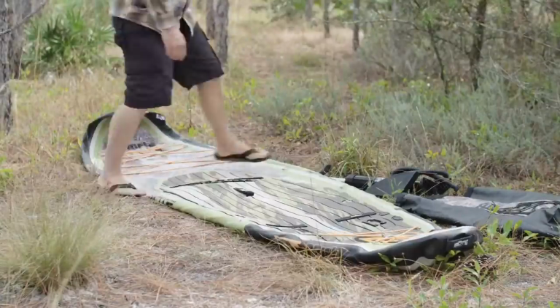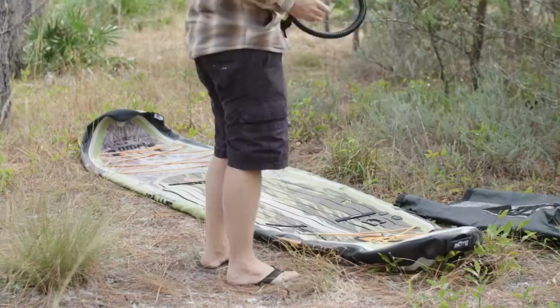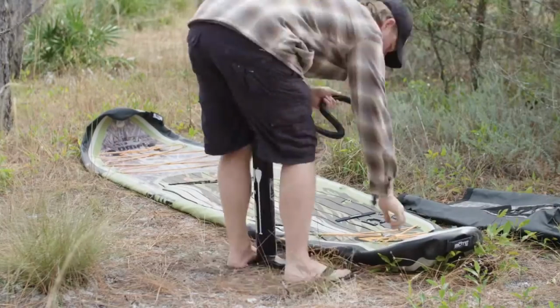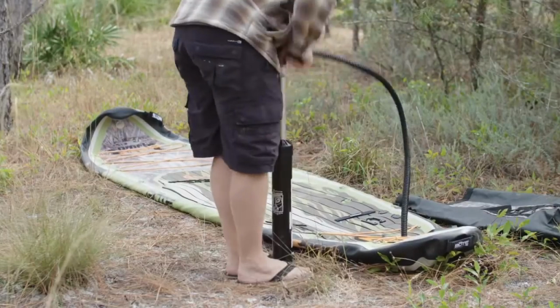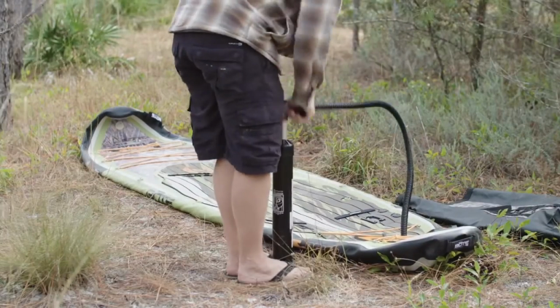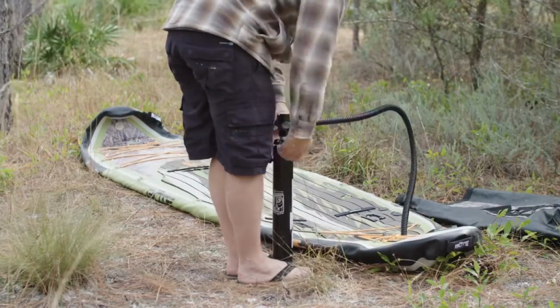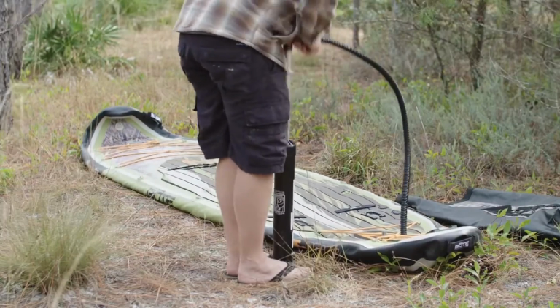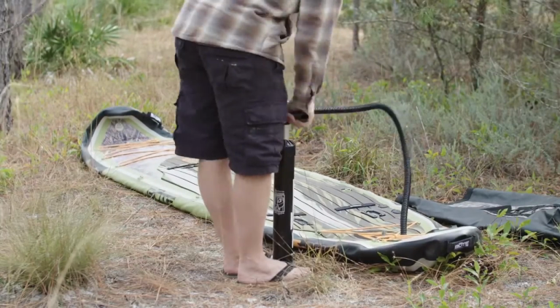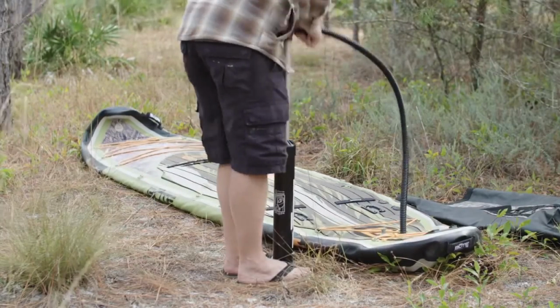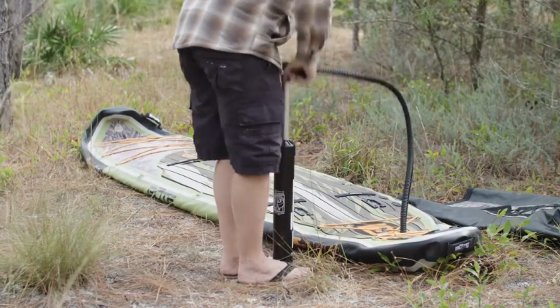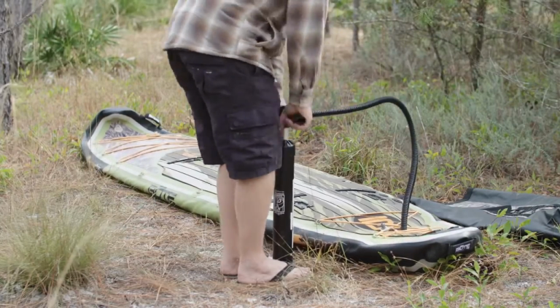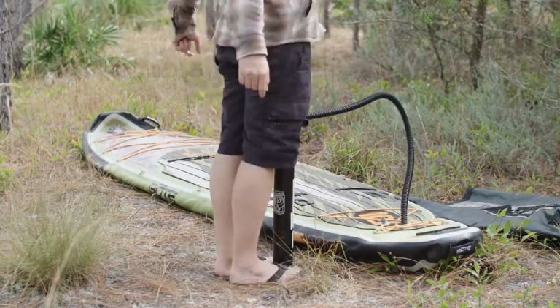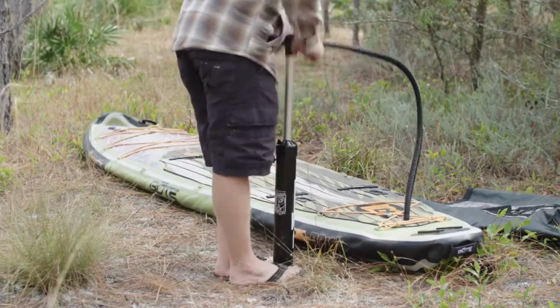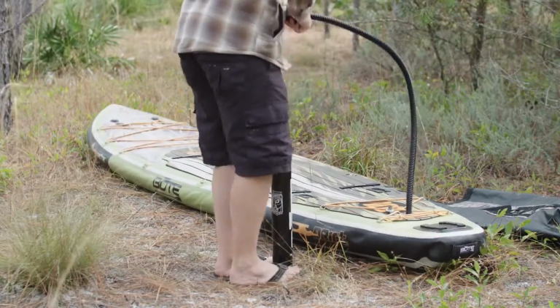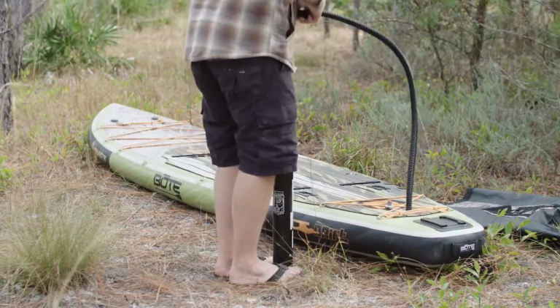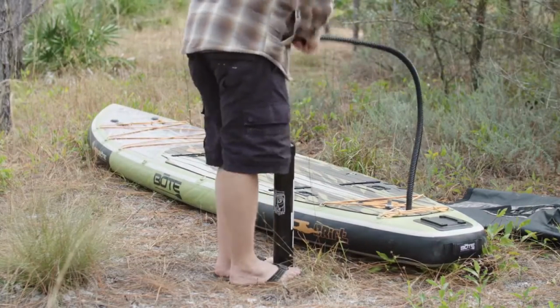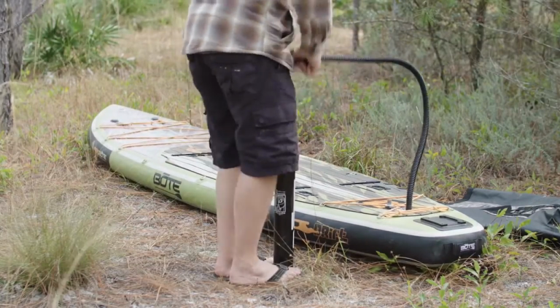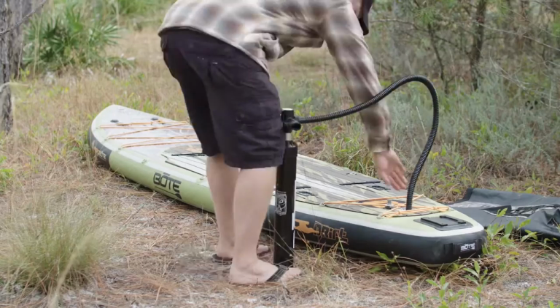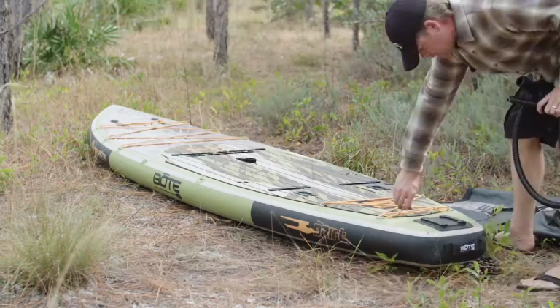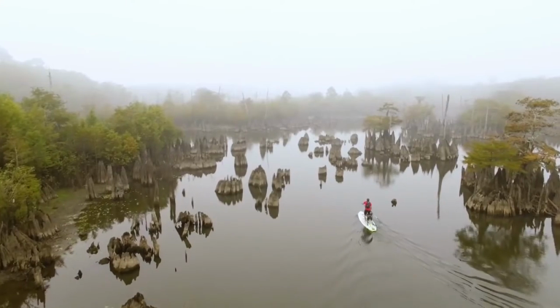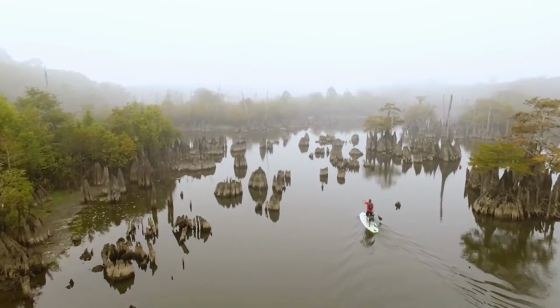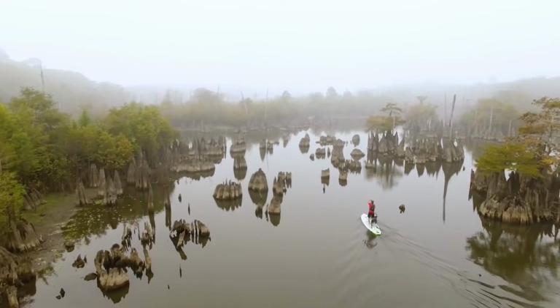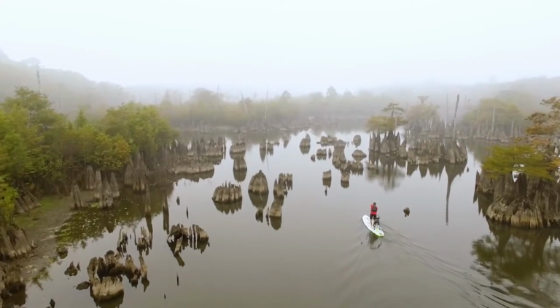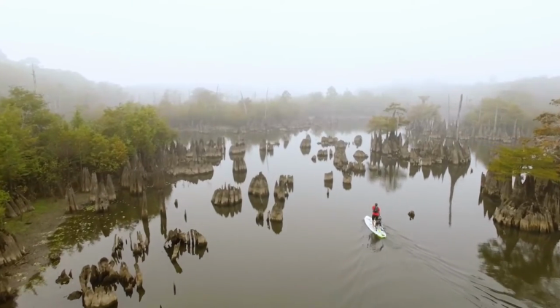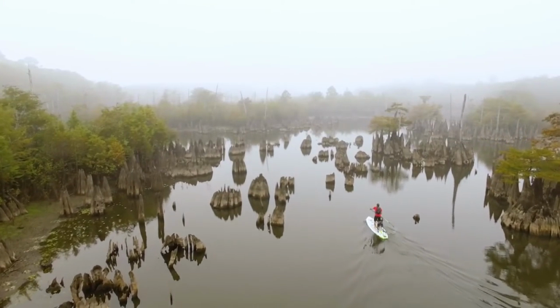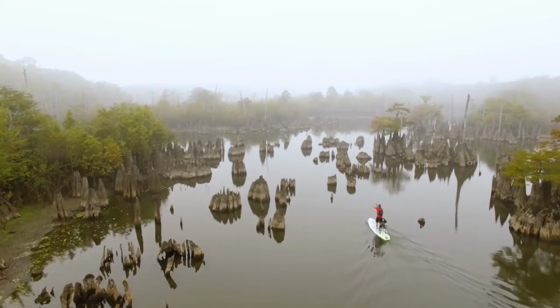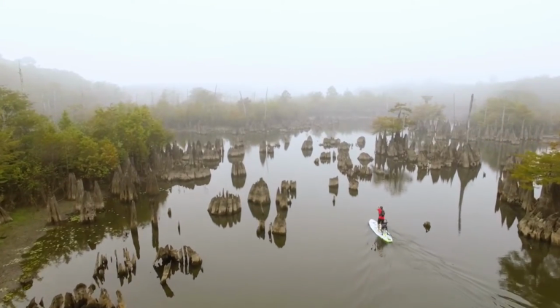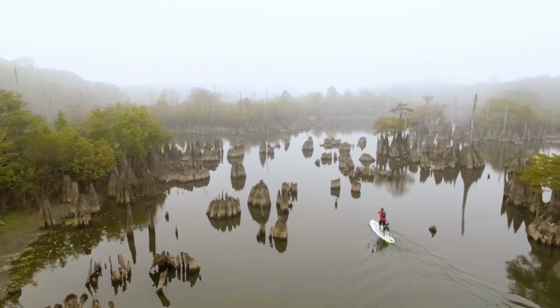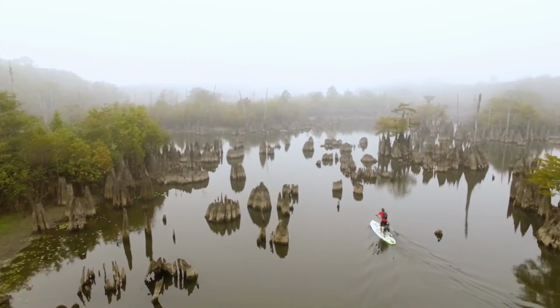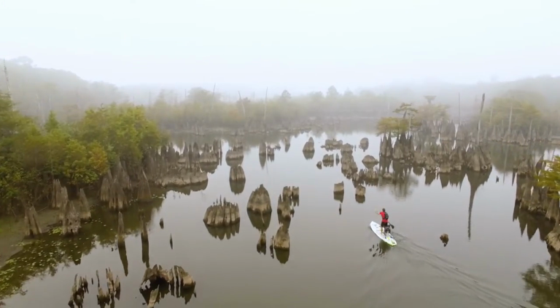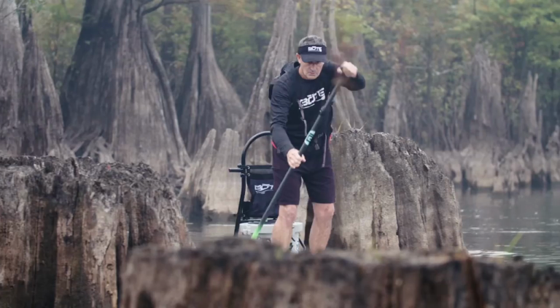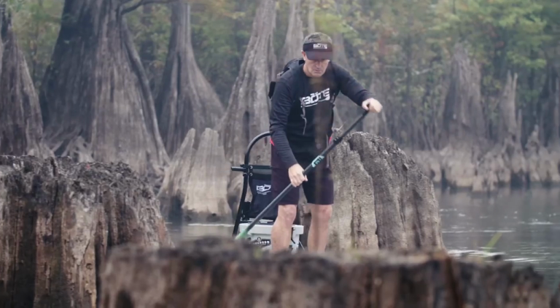Those who choose the path less traveled demand gear that can keep up, no matter what the conditions. That's why we created the Drift, because wherever you may wander, the Drift is always a perfect companion.